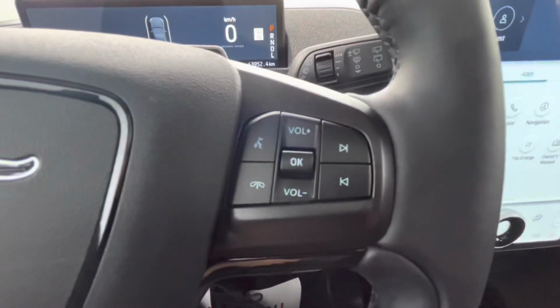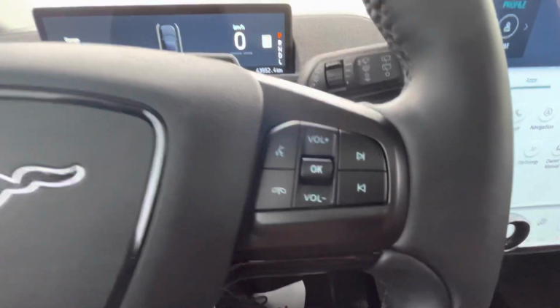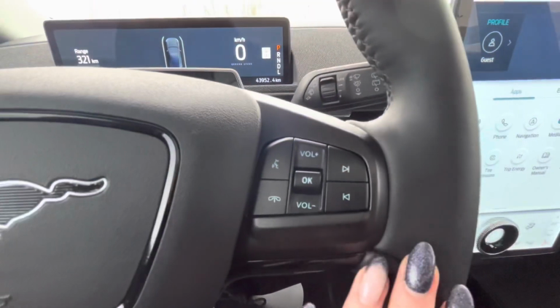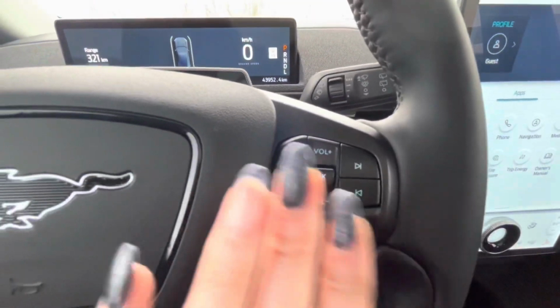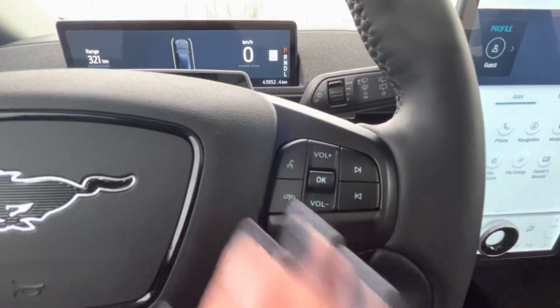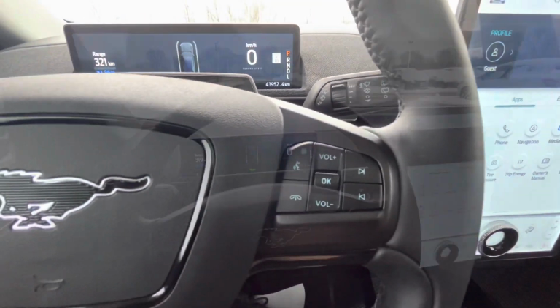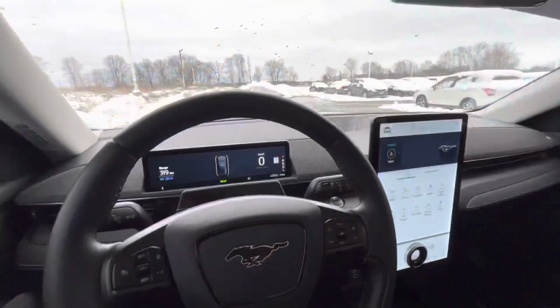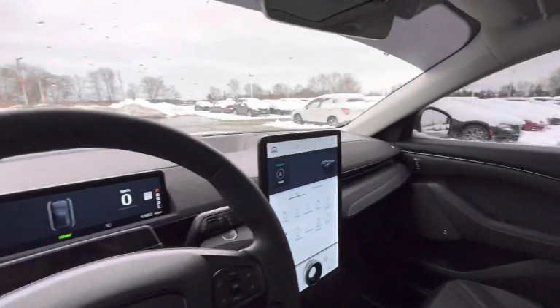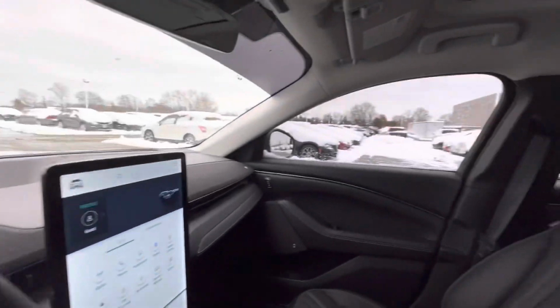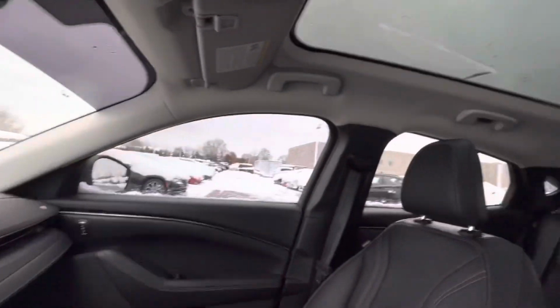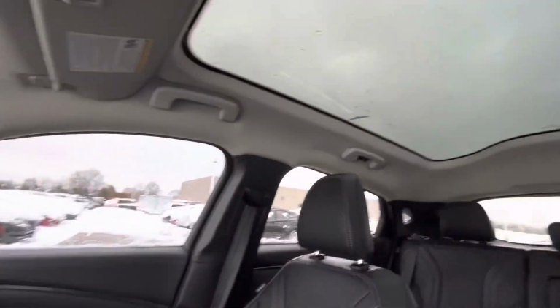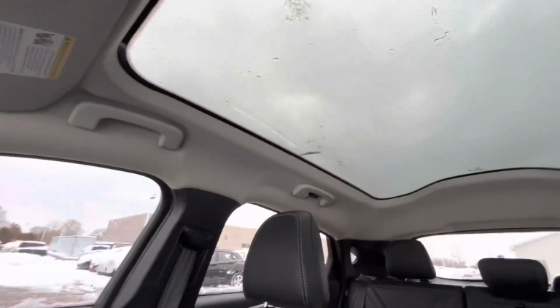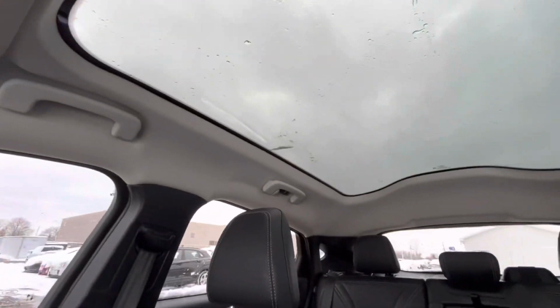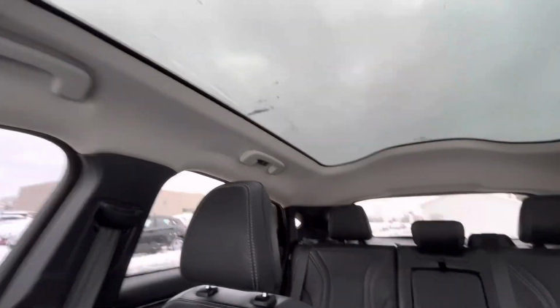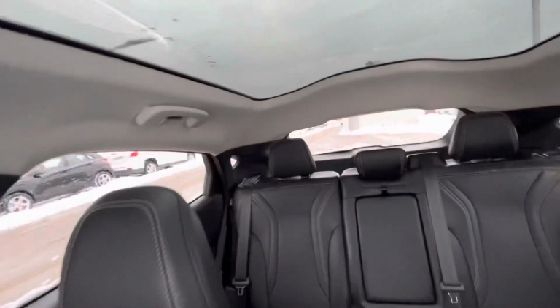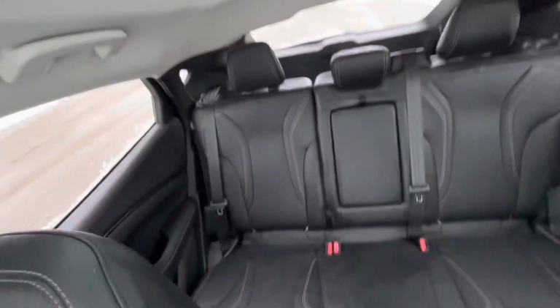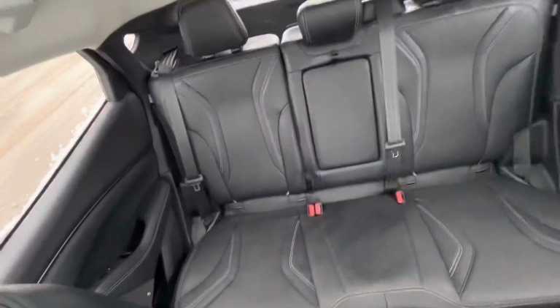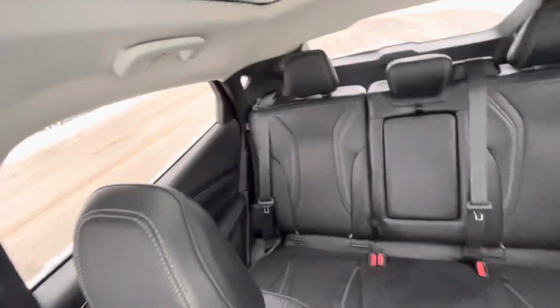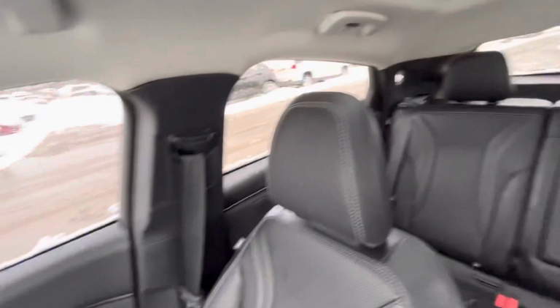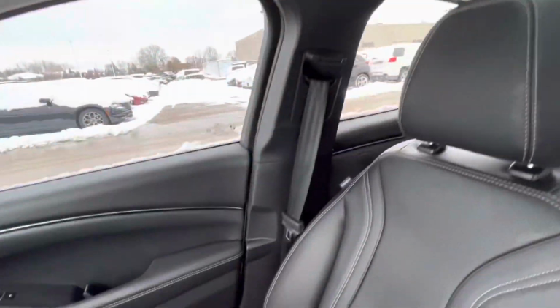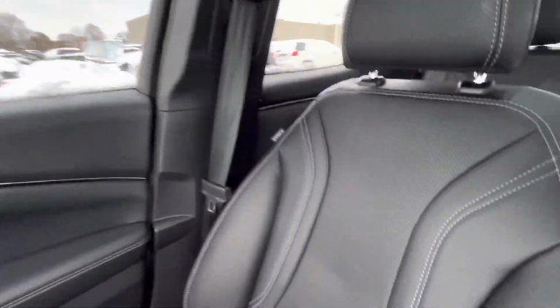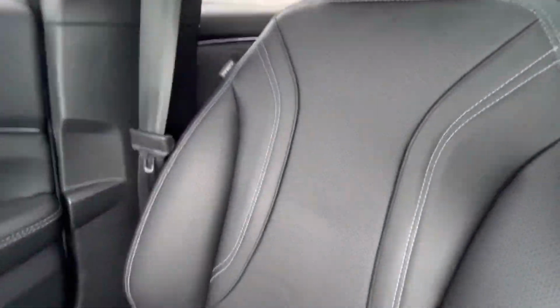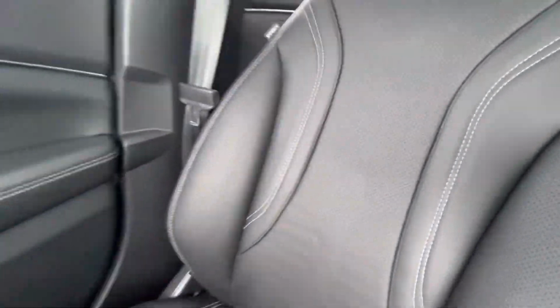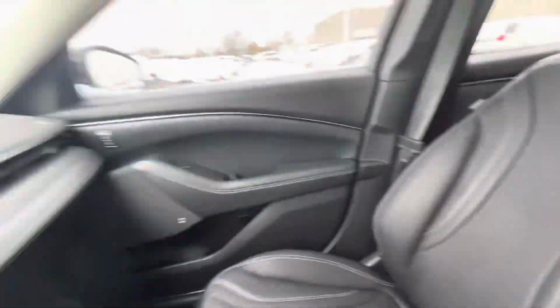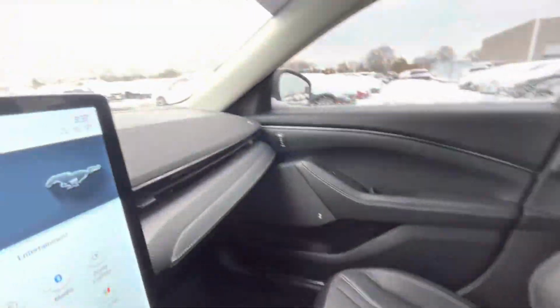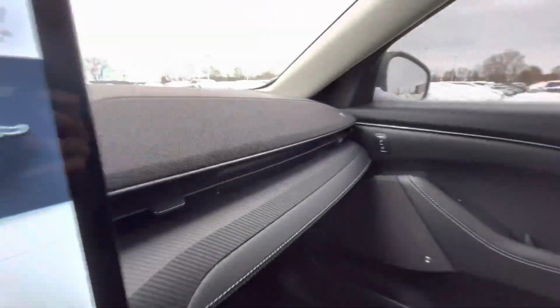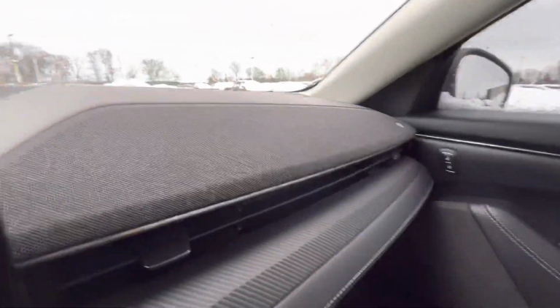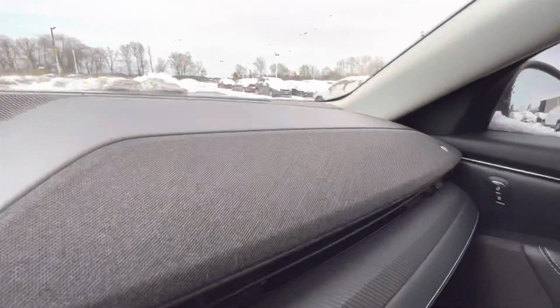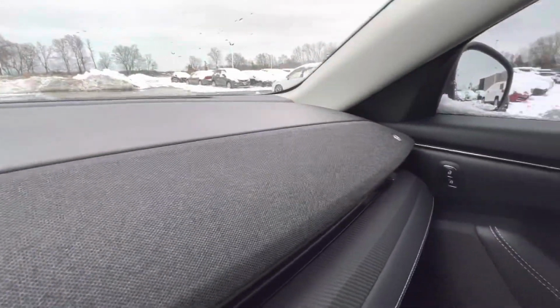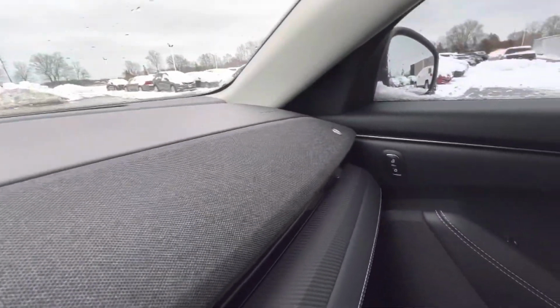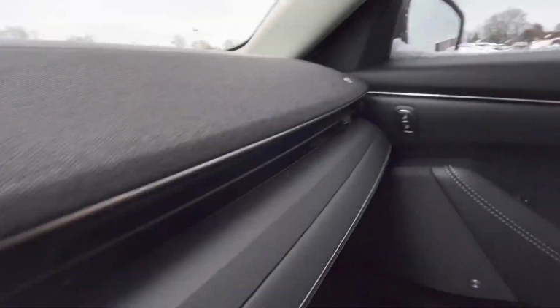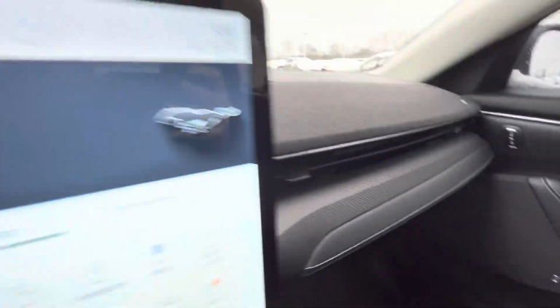On the other side of the steering wheel, you have your volume controls and your Bluetooth. Turning around, you can take a good look at the moon roof as well as the leather seats. In the front of the dash, there are built-in speakers all along the dash from the passenger to the driver.